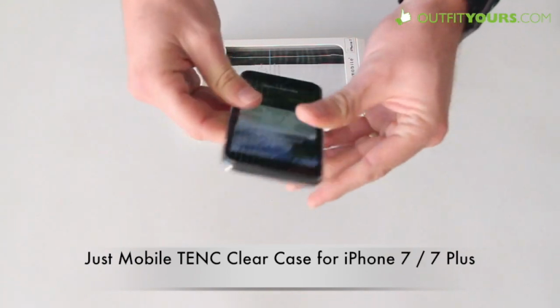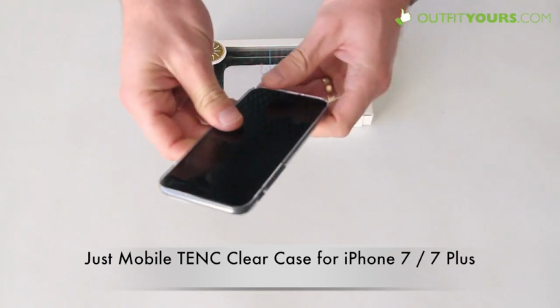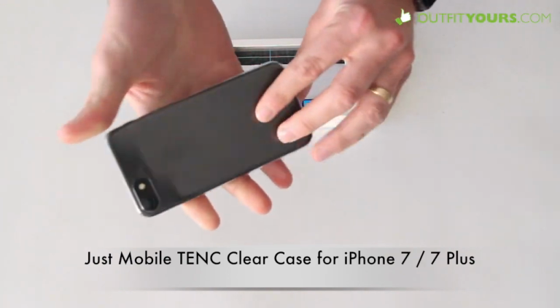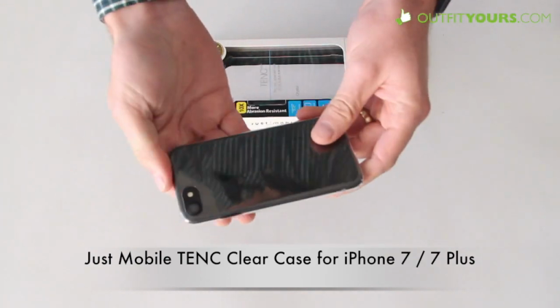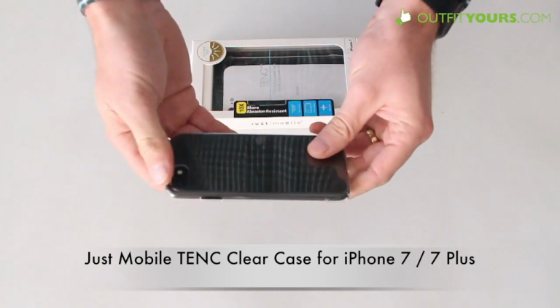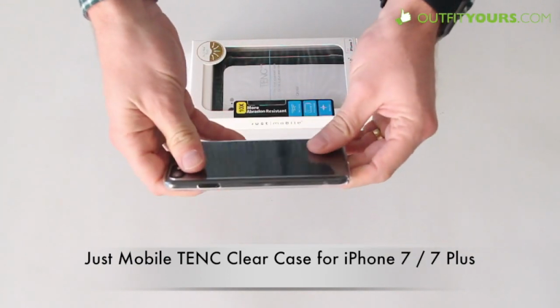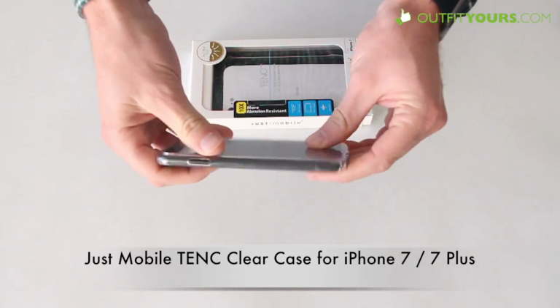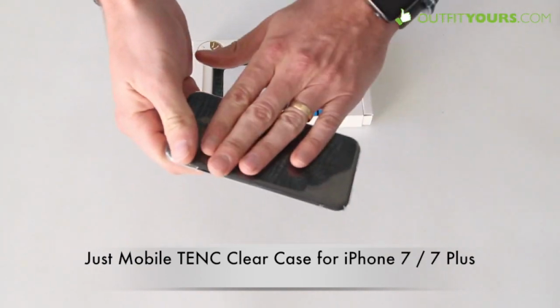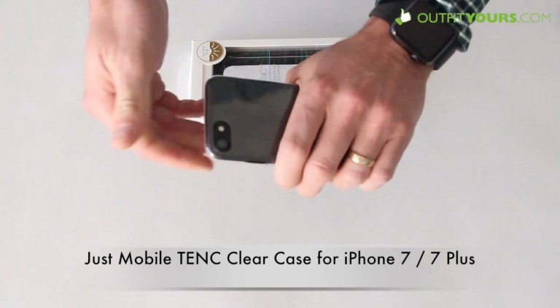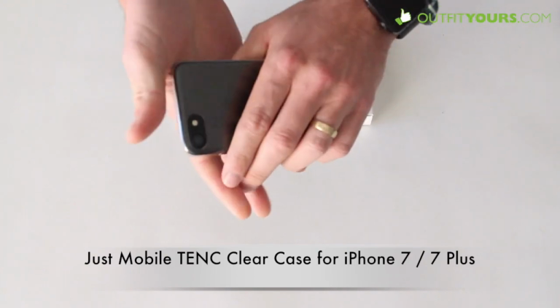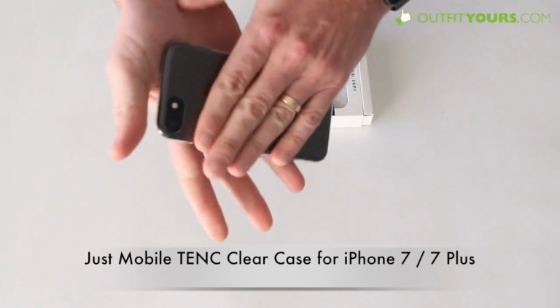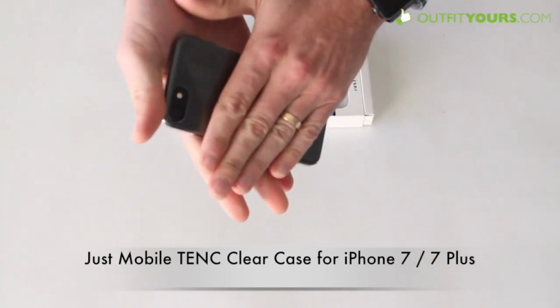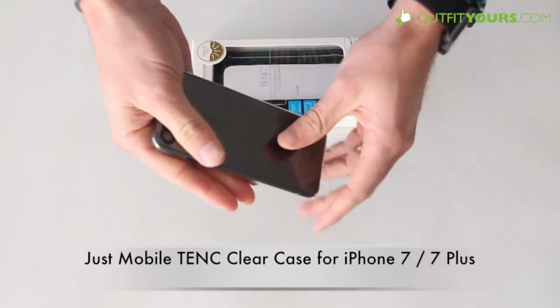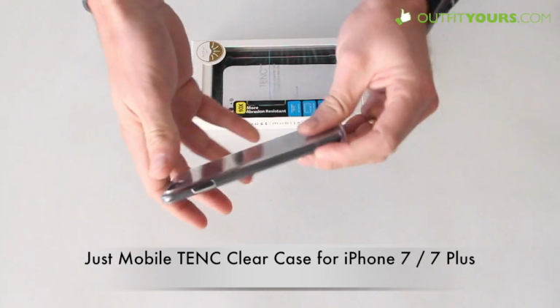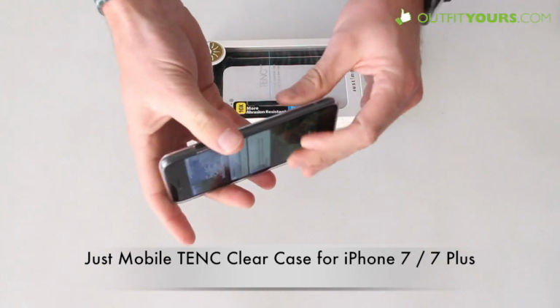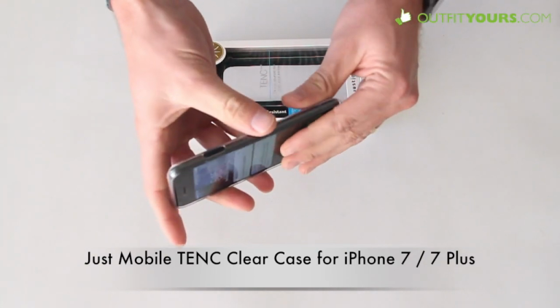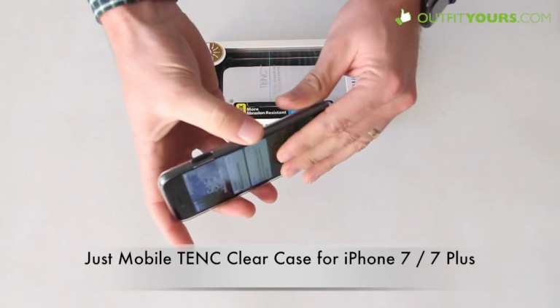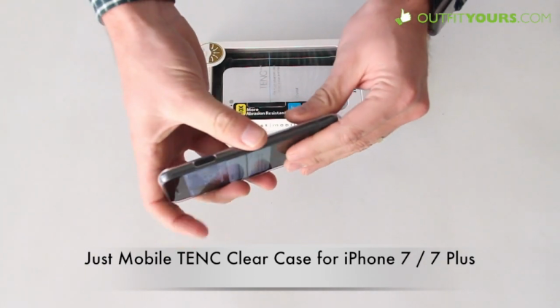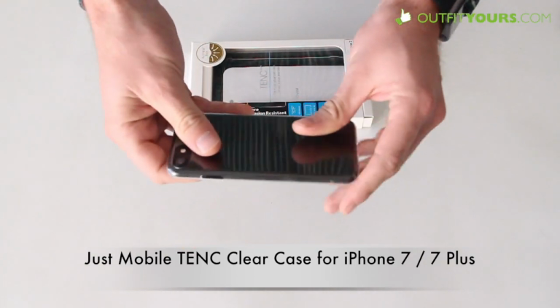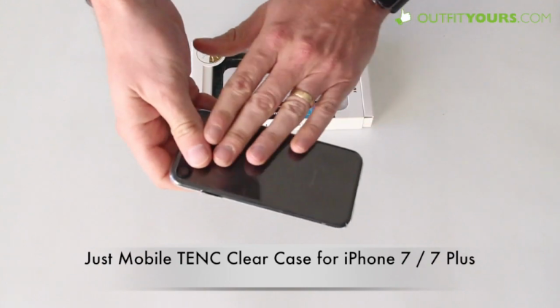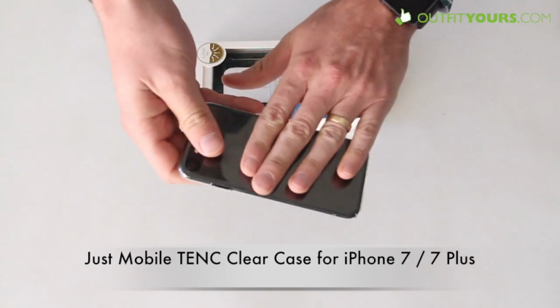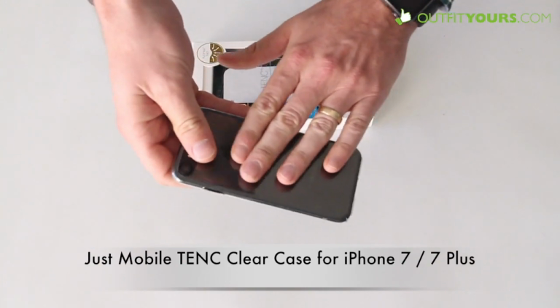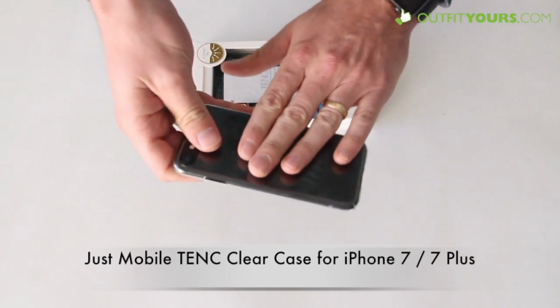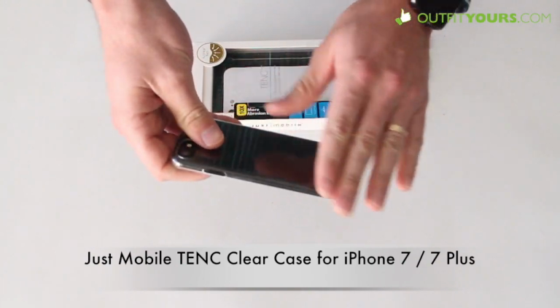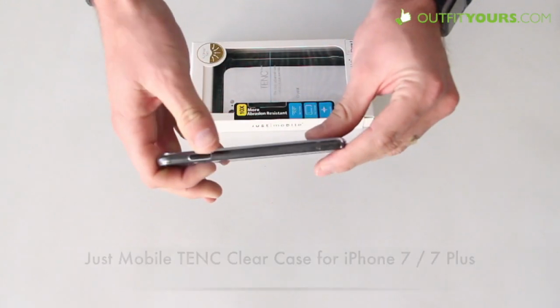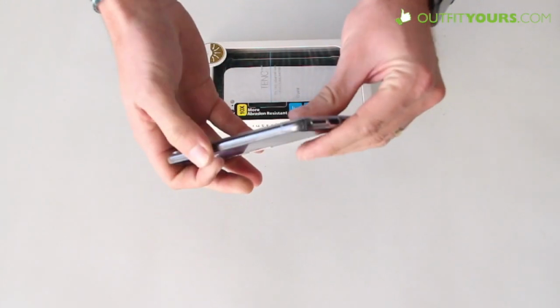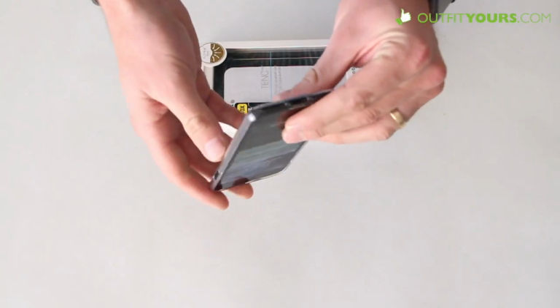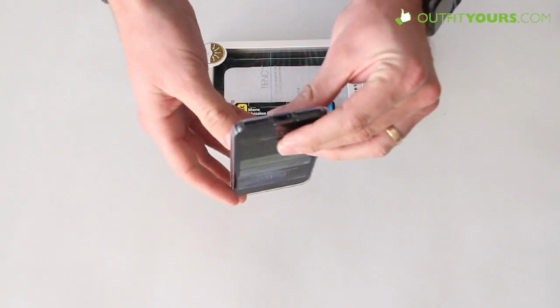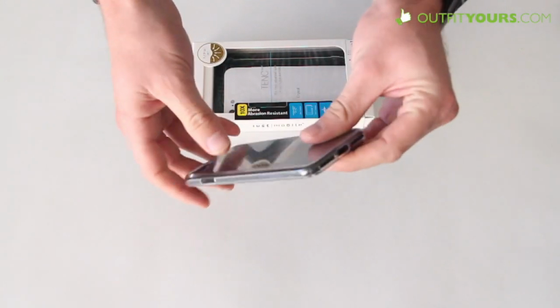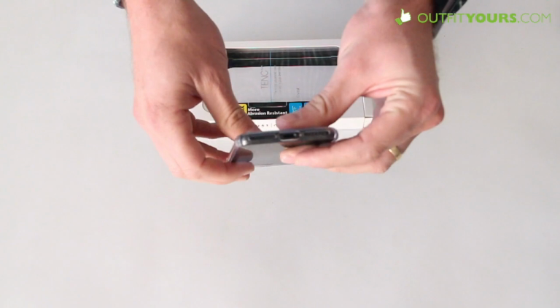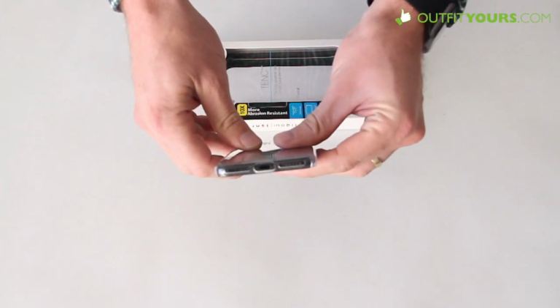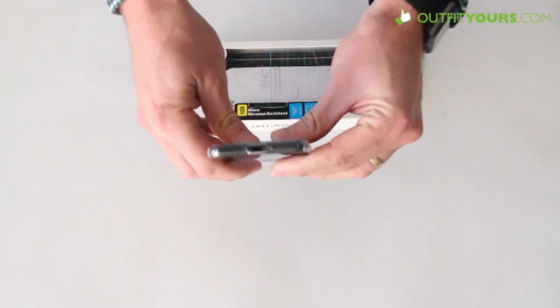So here I can just pop it in like so. Also, it's going to provide a little bit more friction, so it's not quite as slippery as the naked iPhone. The matte finish actually has a little more grip to it, so if that's a concern for you, I would go with that one.